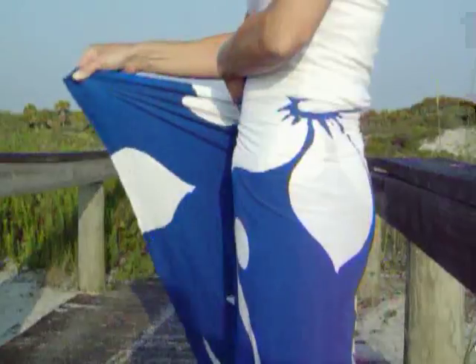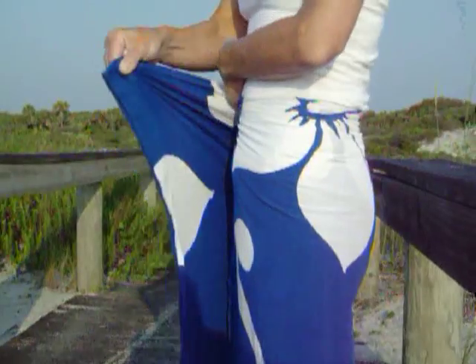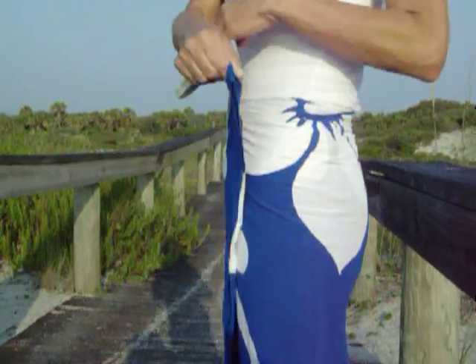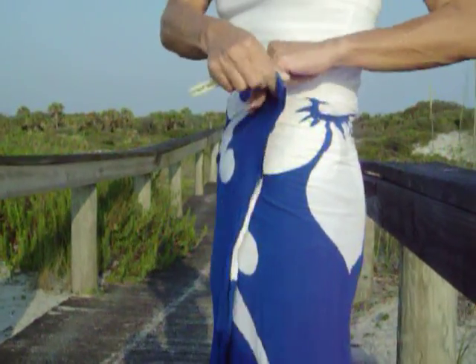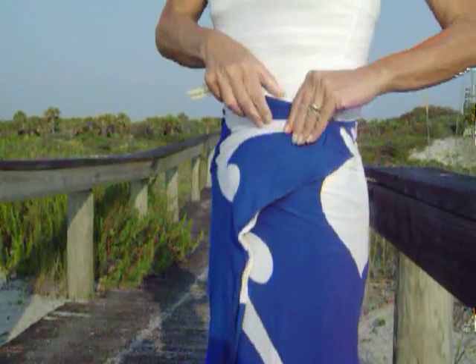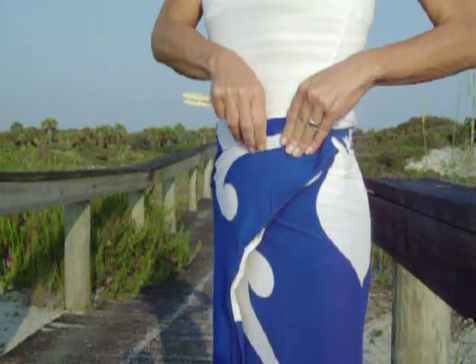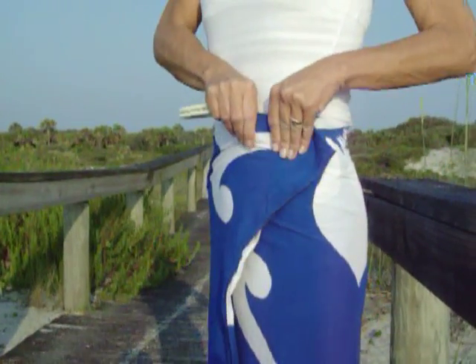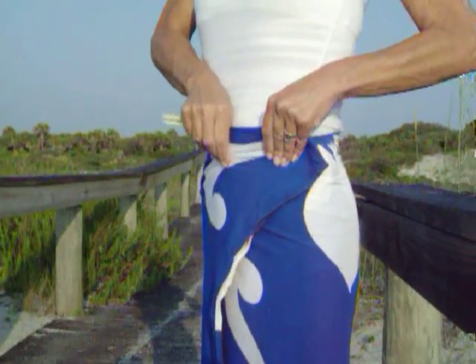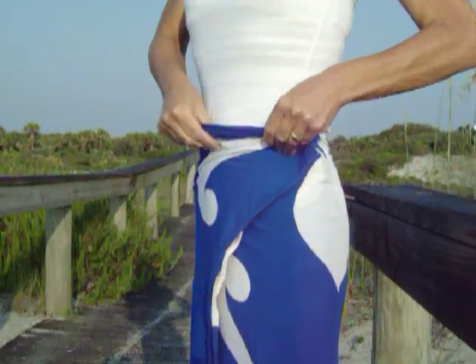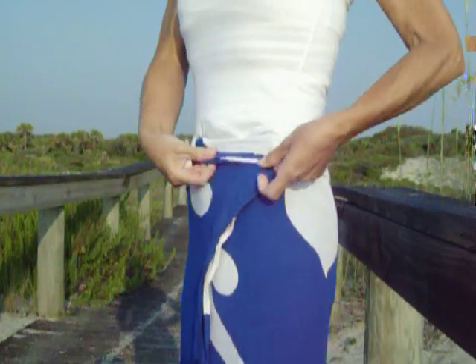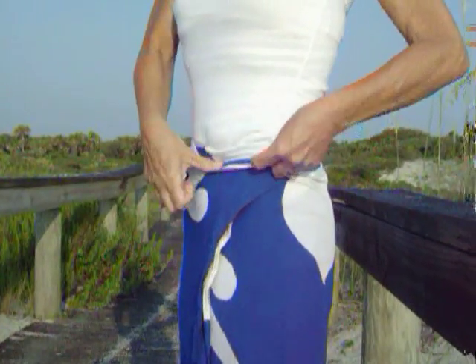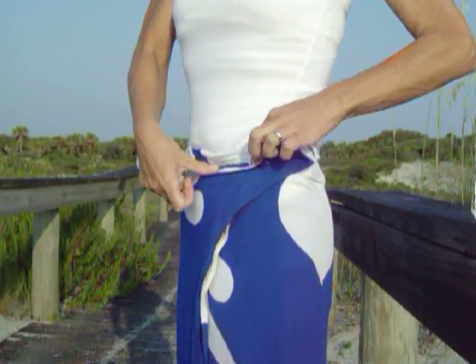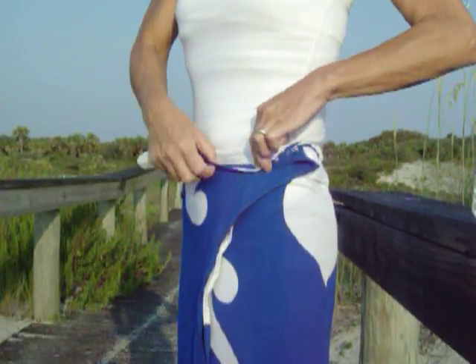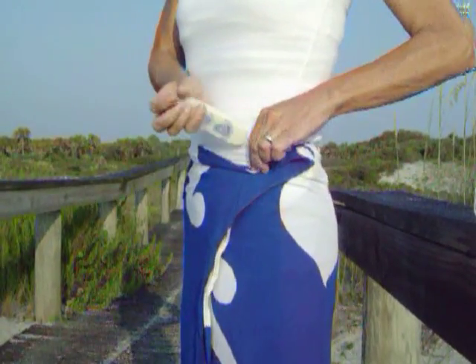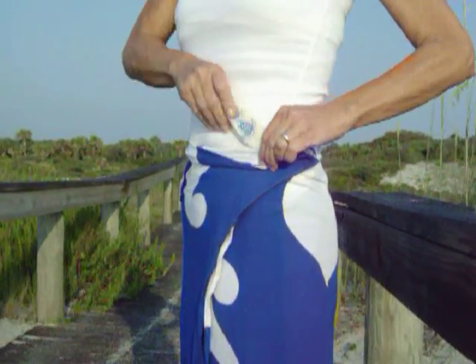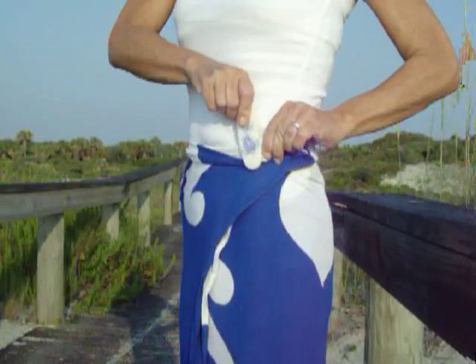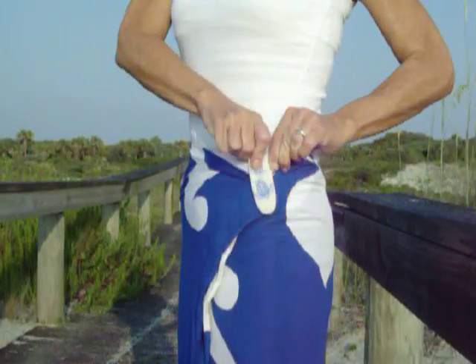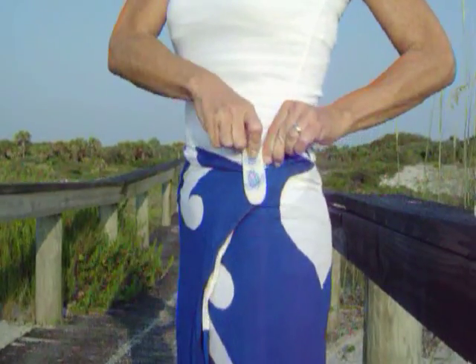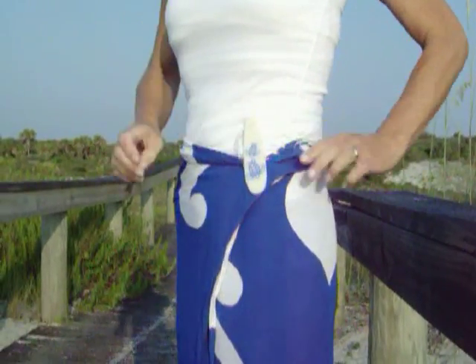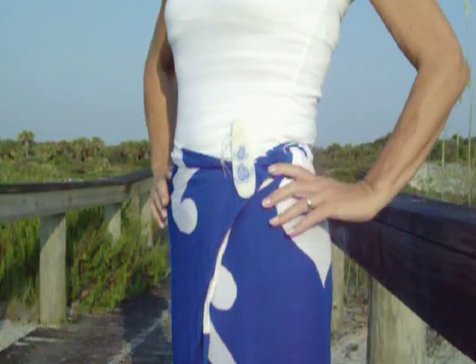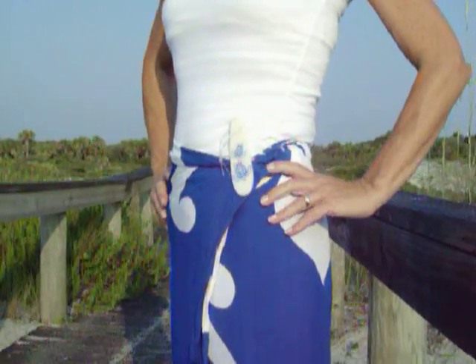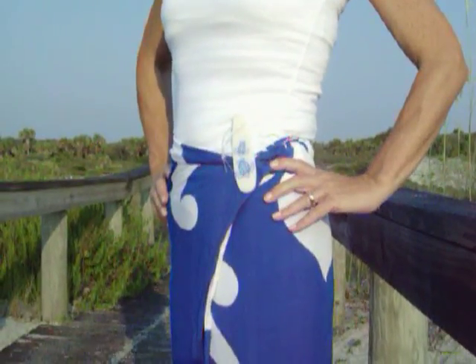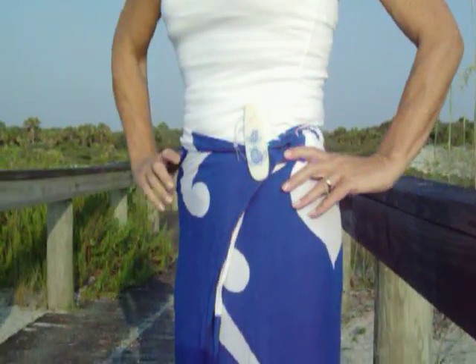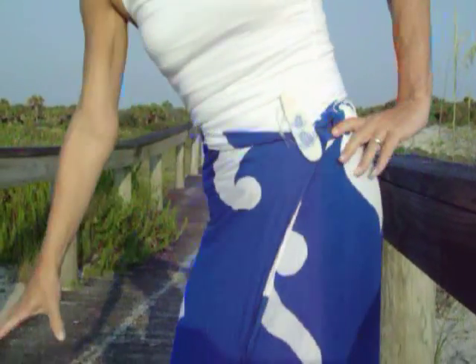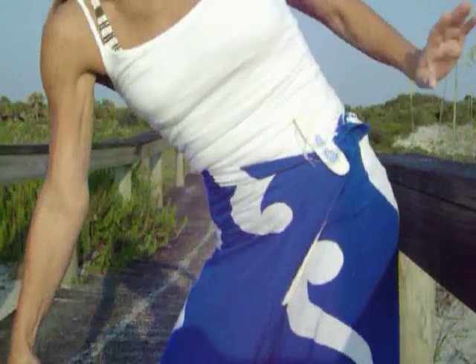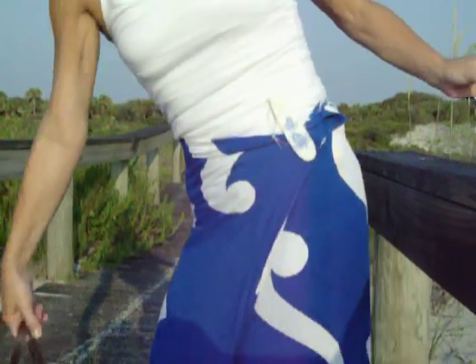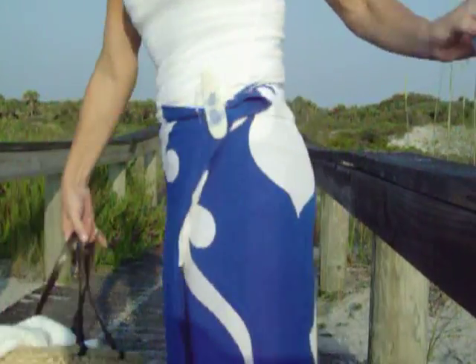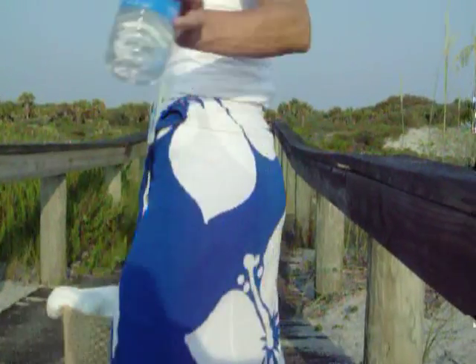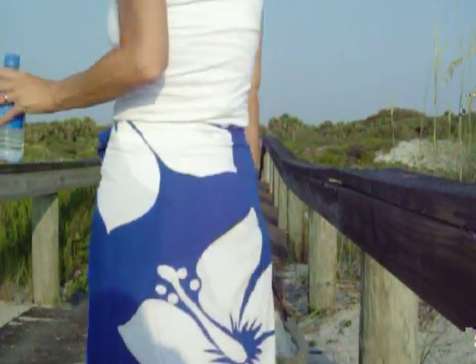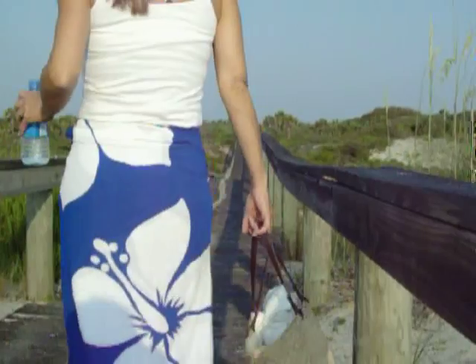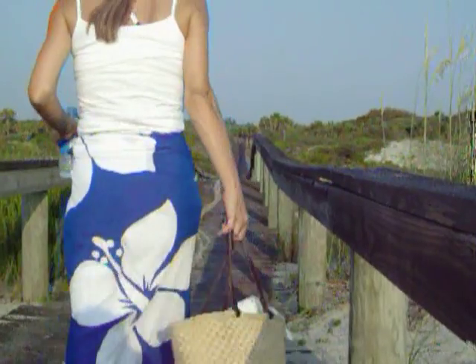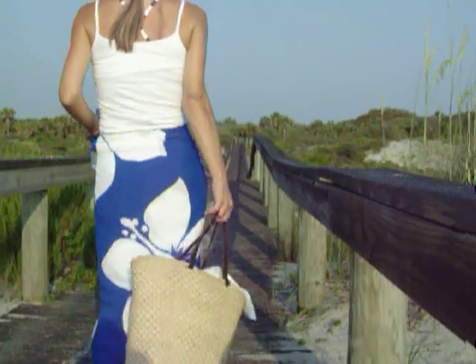For sarongs, wrap, roll the edge on thinner fabrics, and slide on. You're ready to go. Thank you.